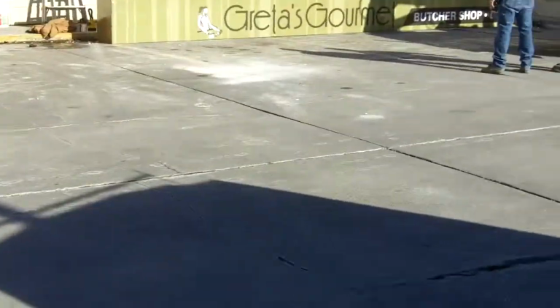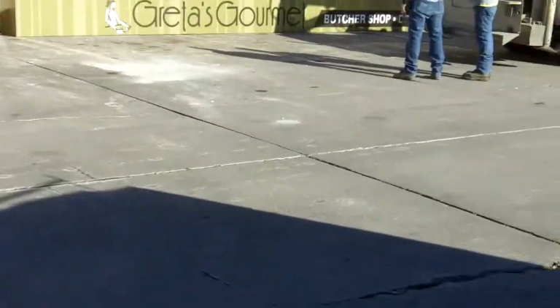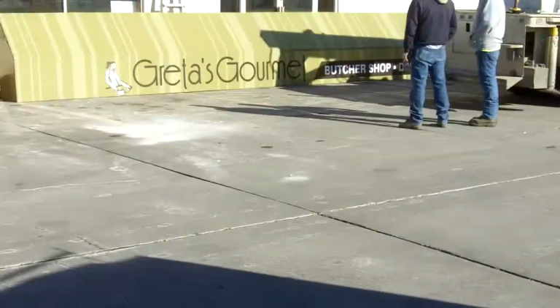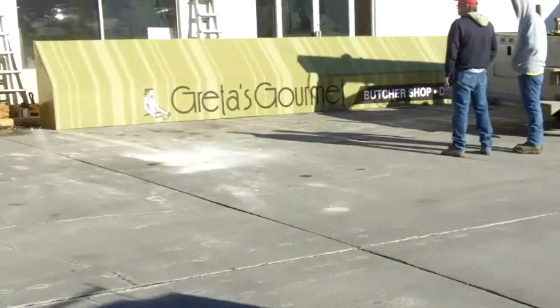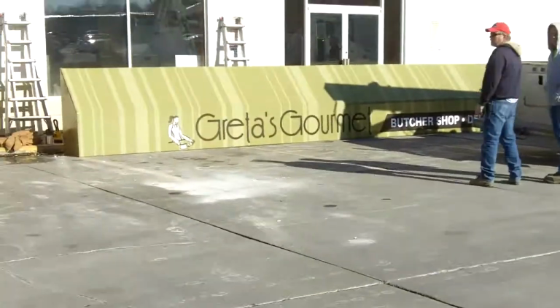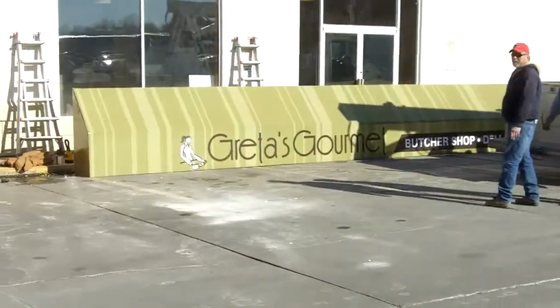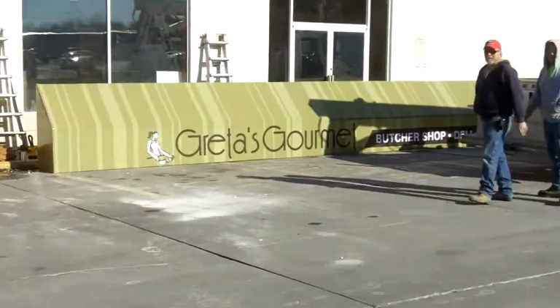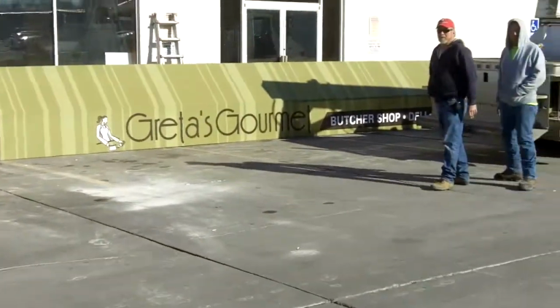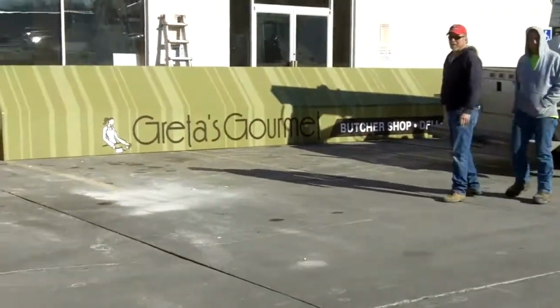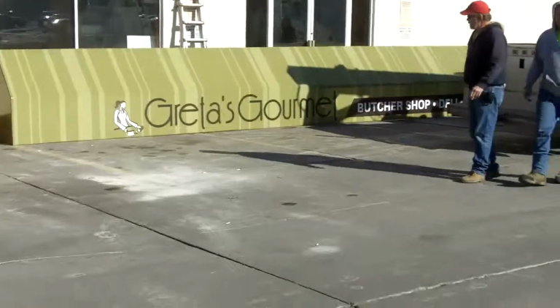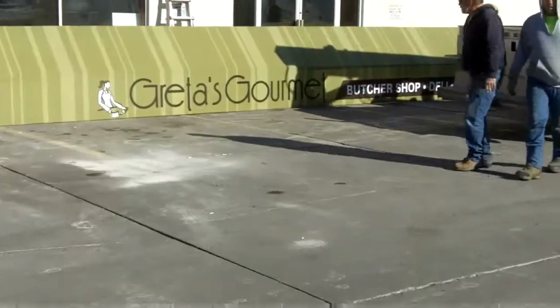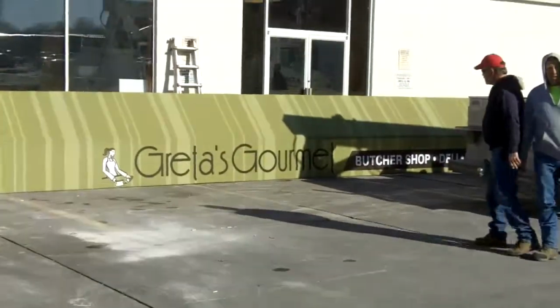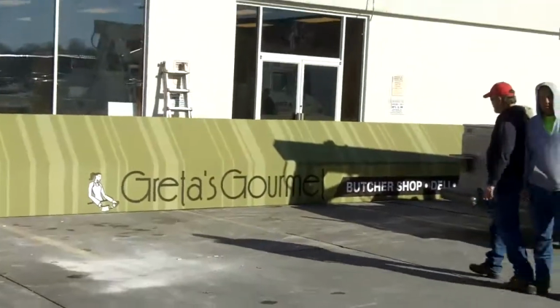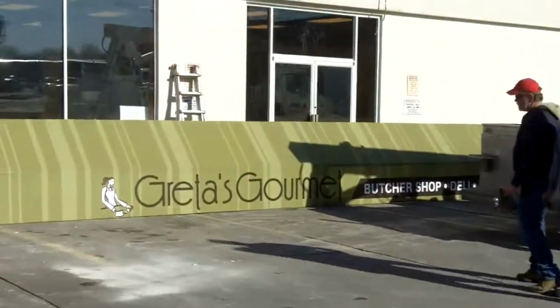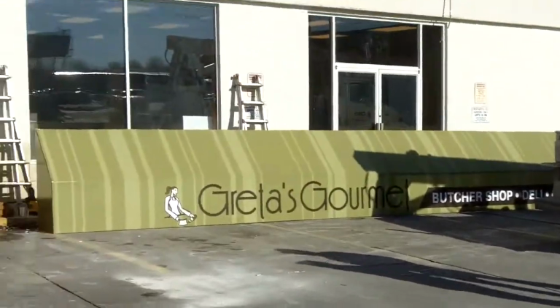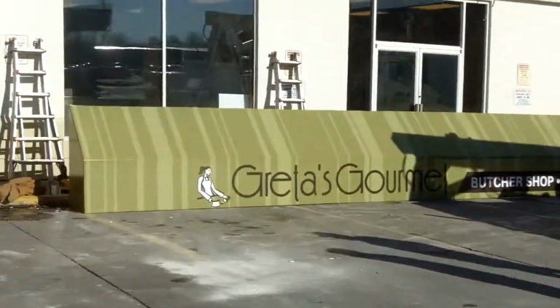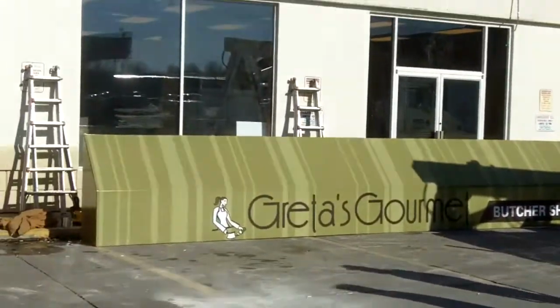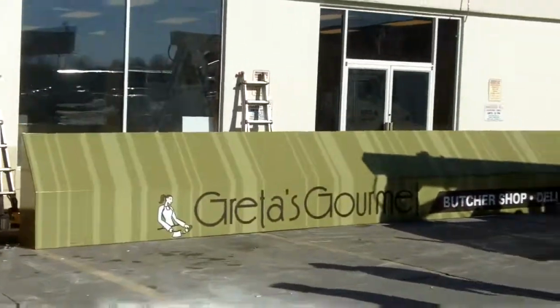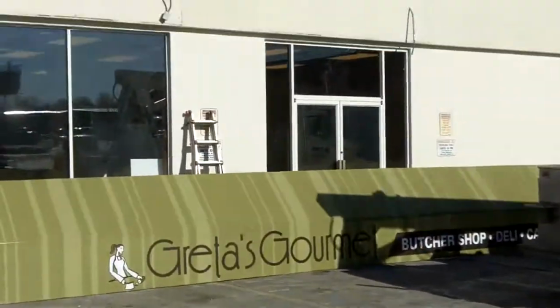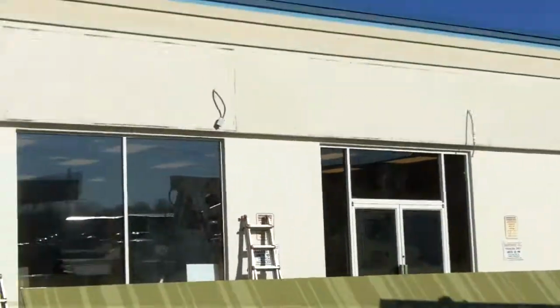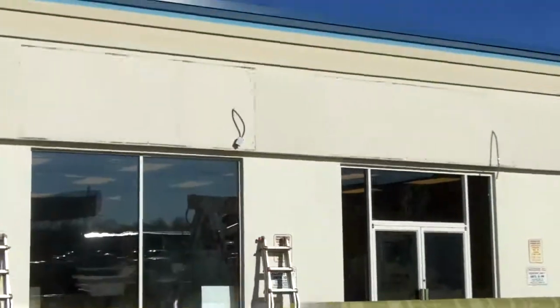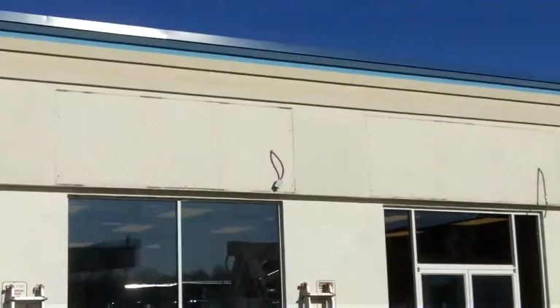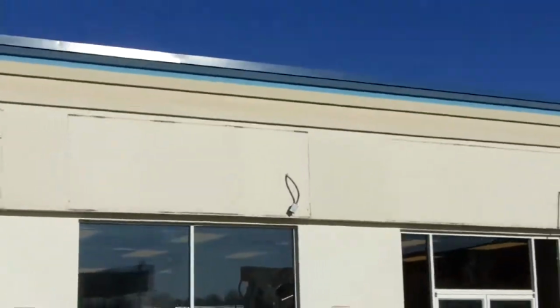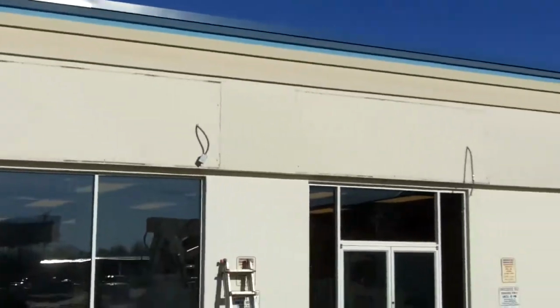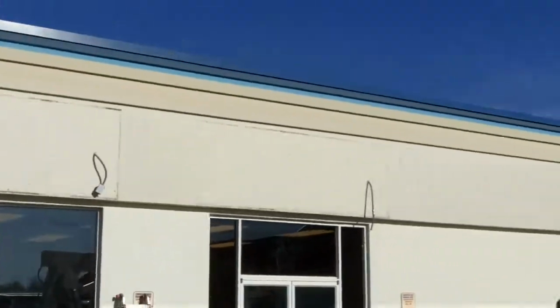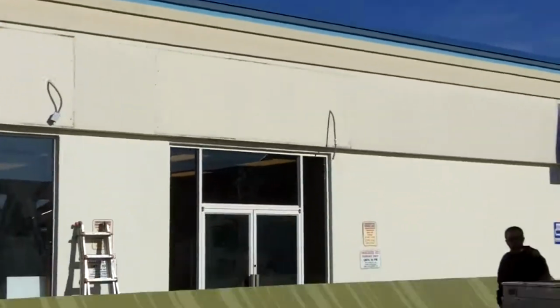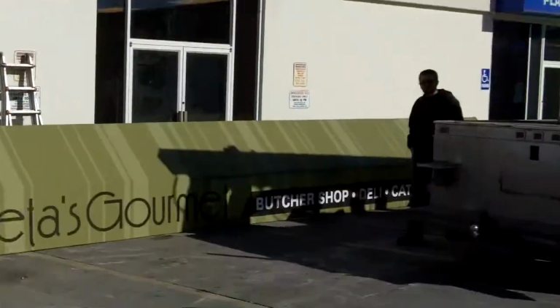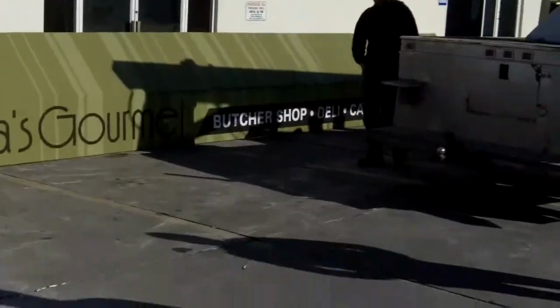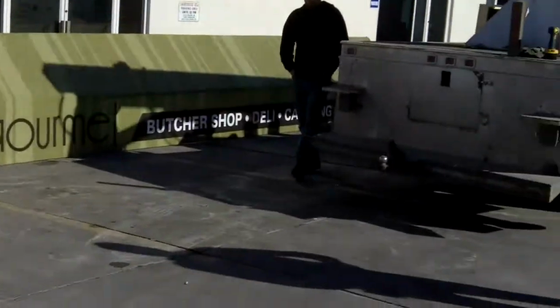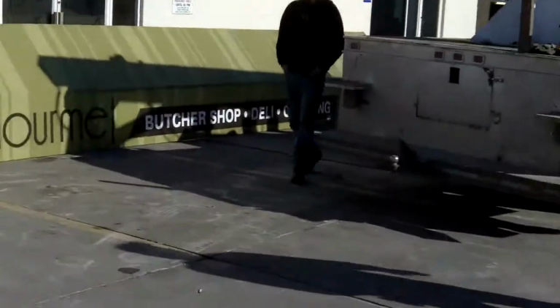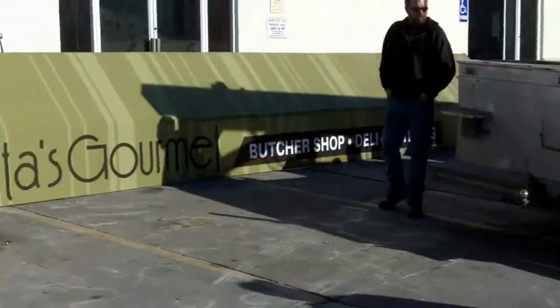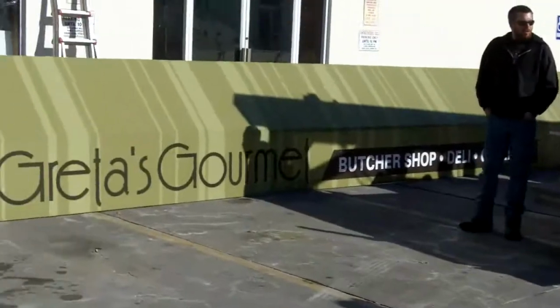We've got our awning getting ready to be hung up on the wall. So, there's that.